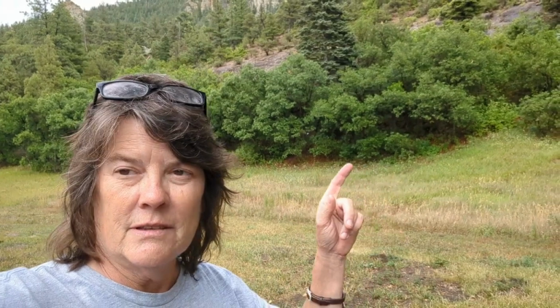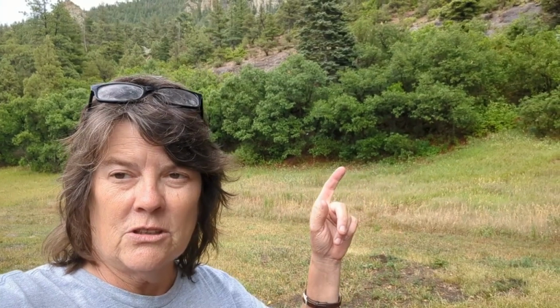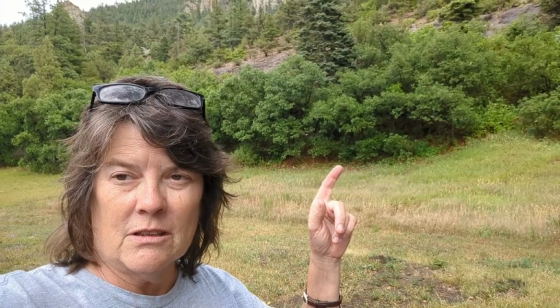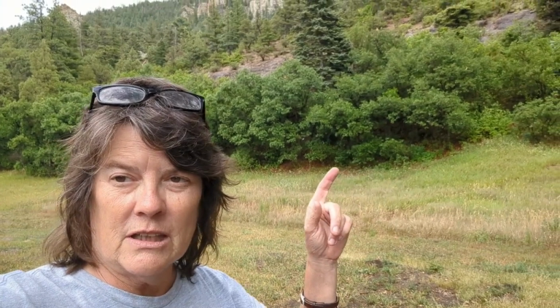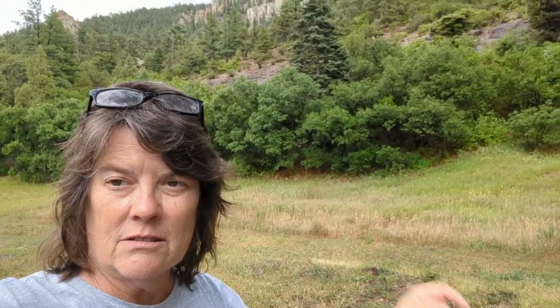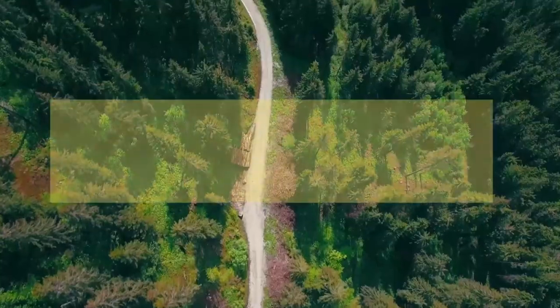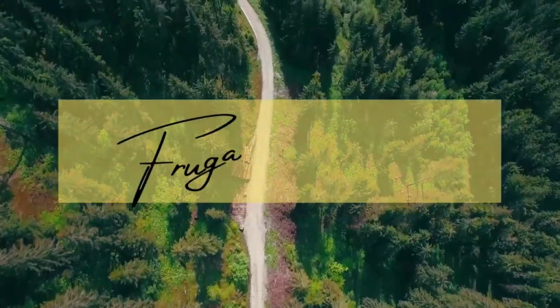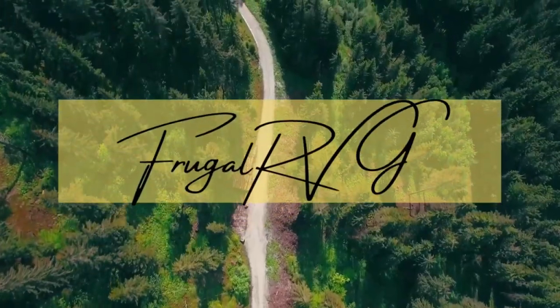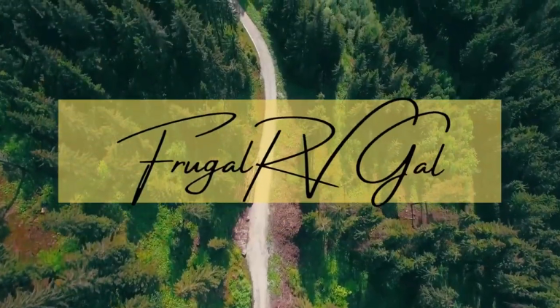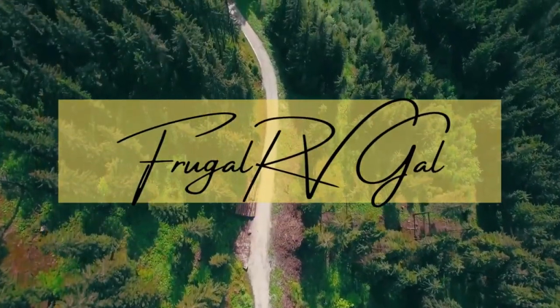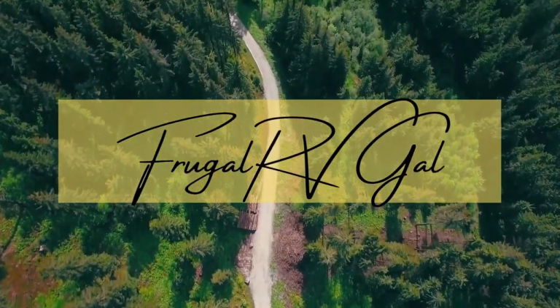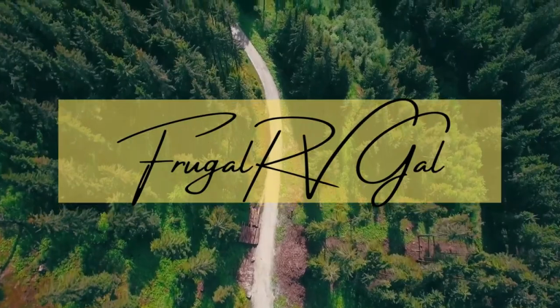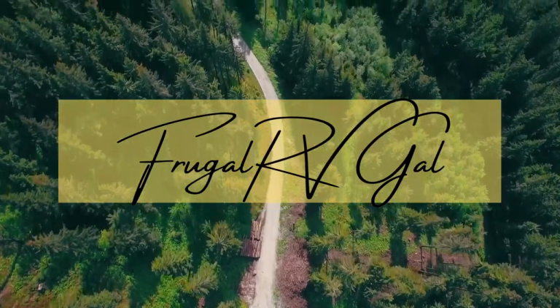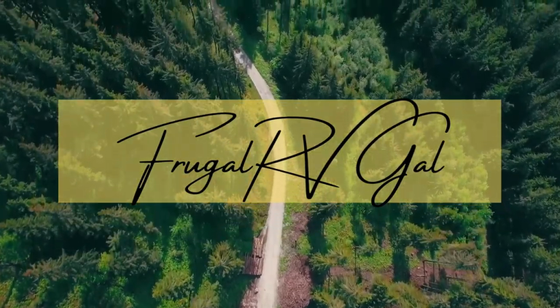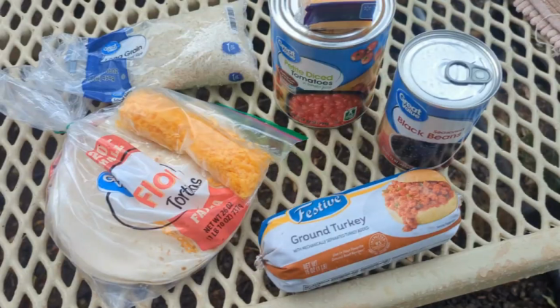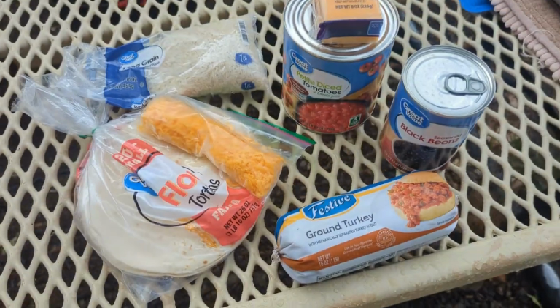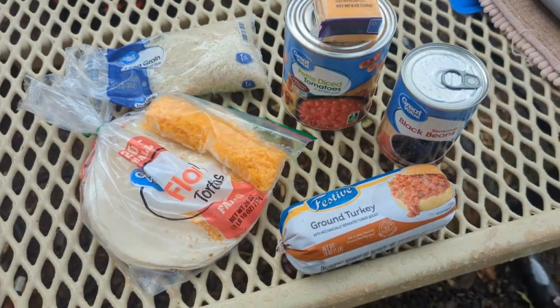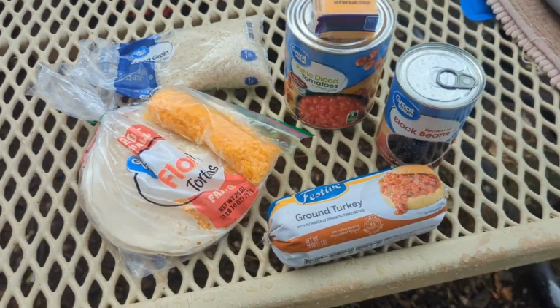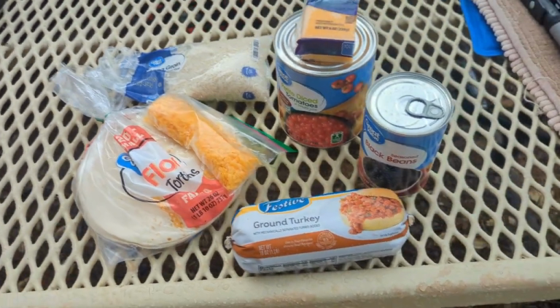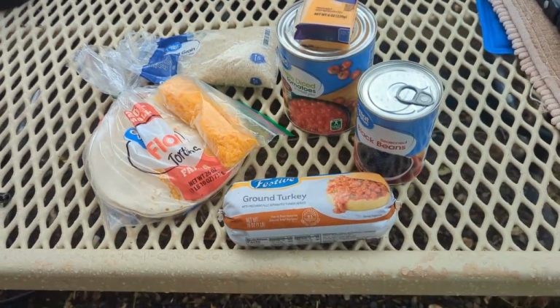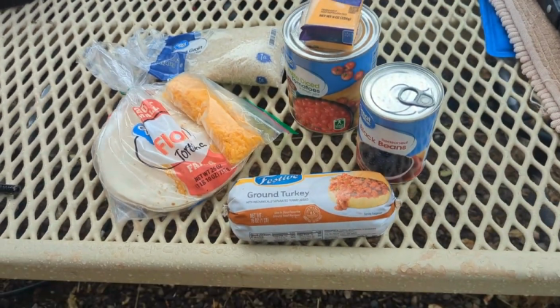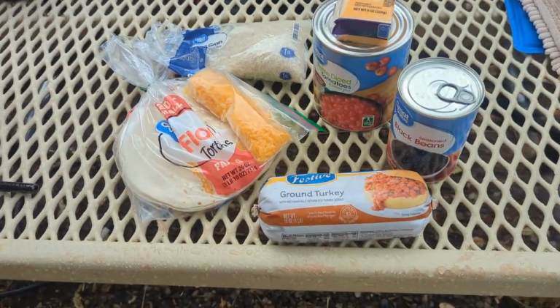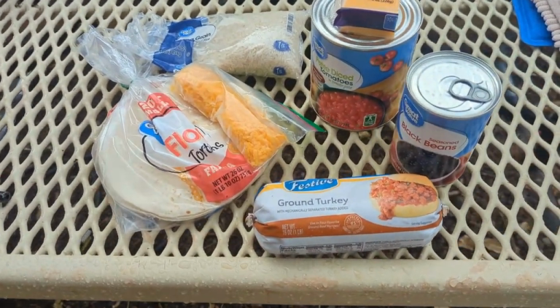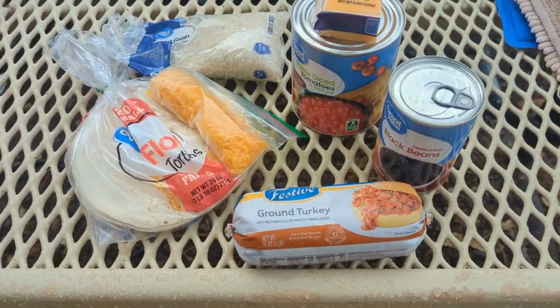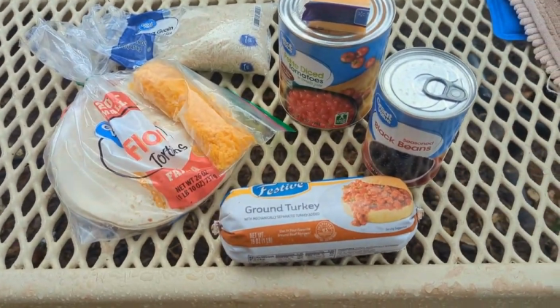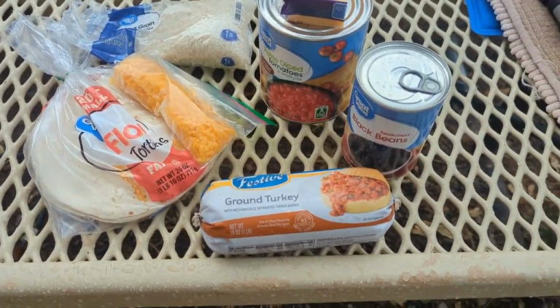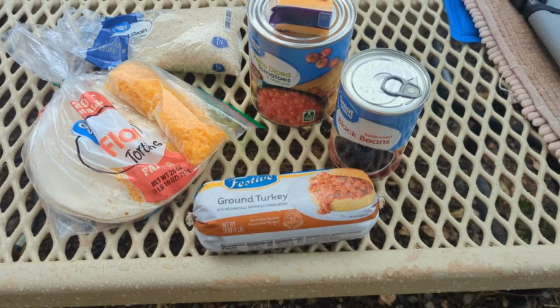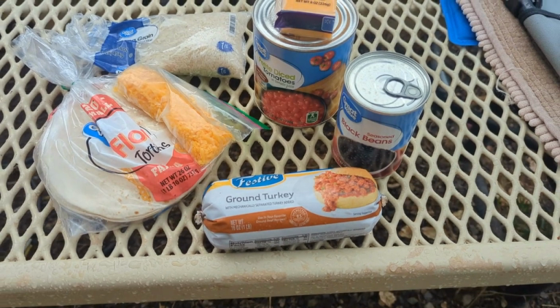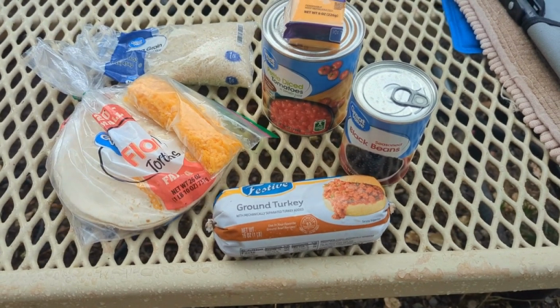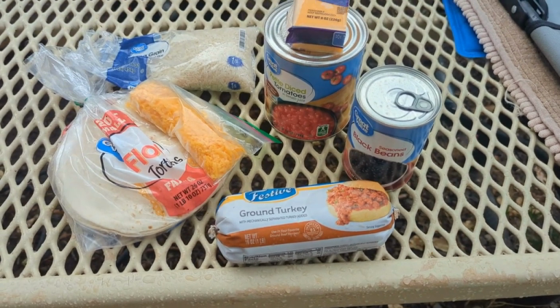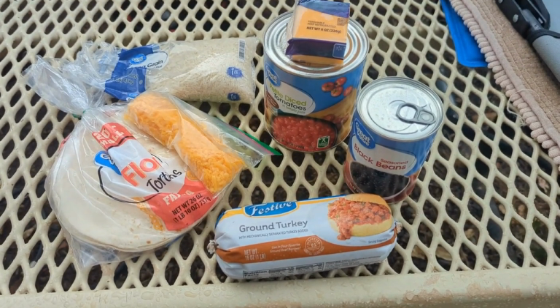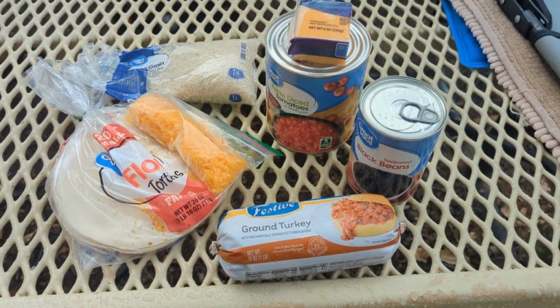Let me show you the ingredients. I'm filming this on a Saturday and there's a lot of people in the park, so you're going to hear cars and vehicles and people.